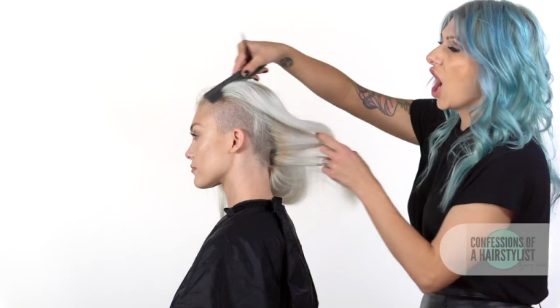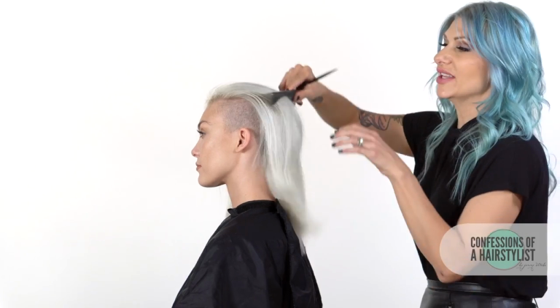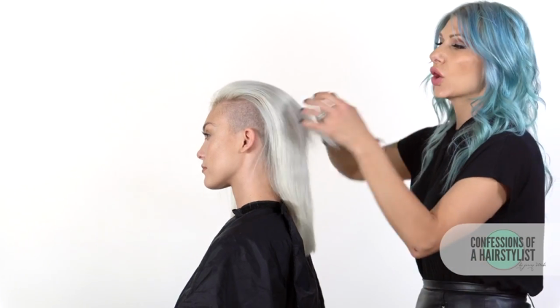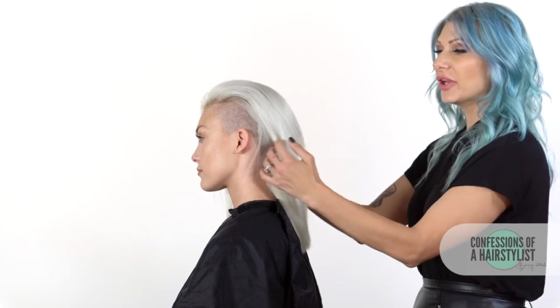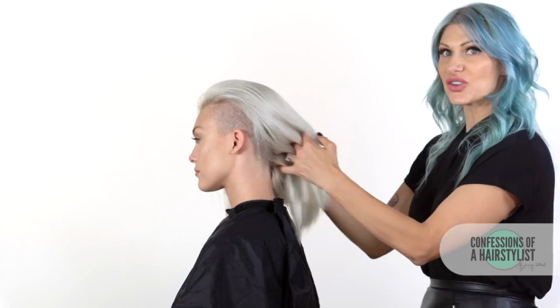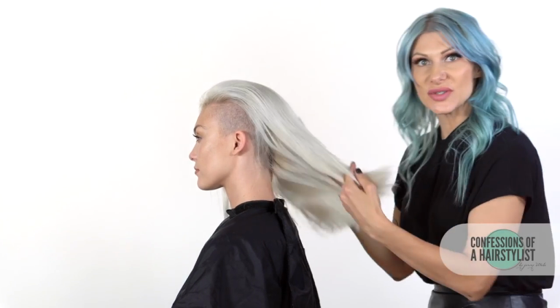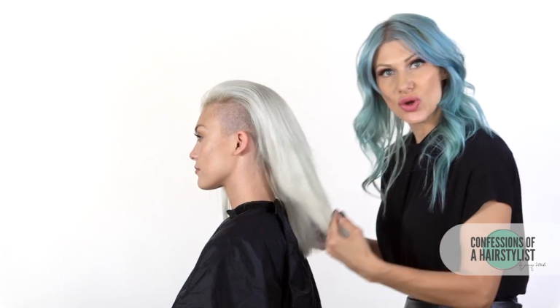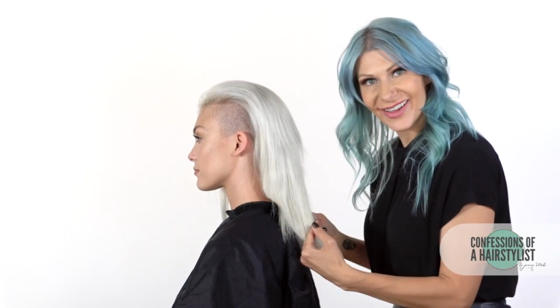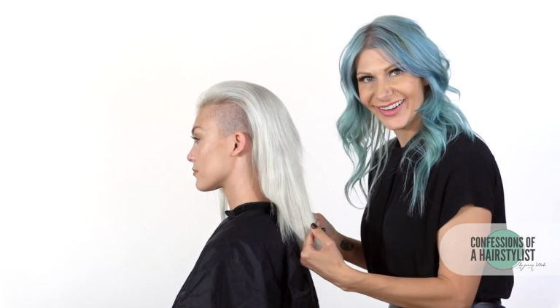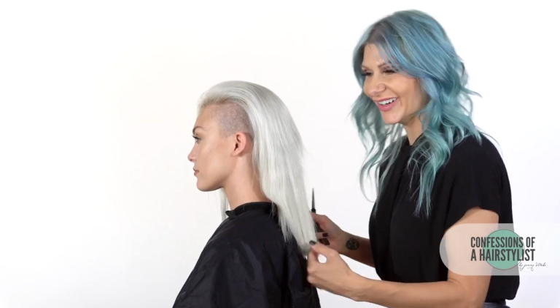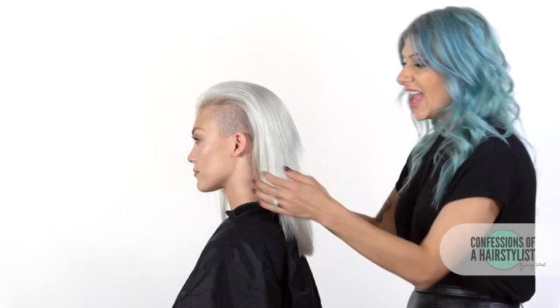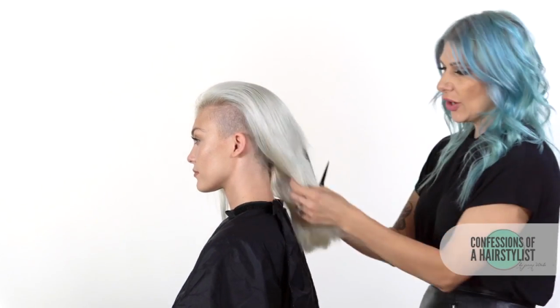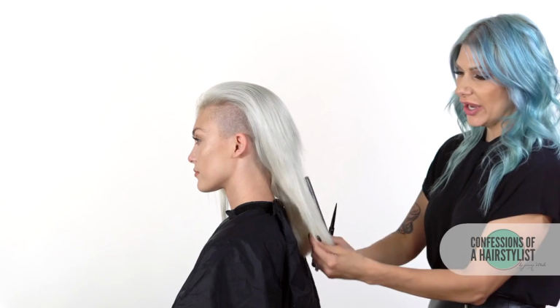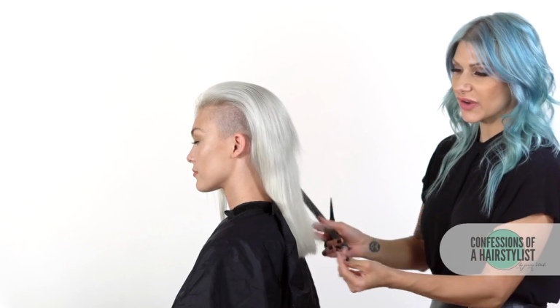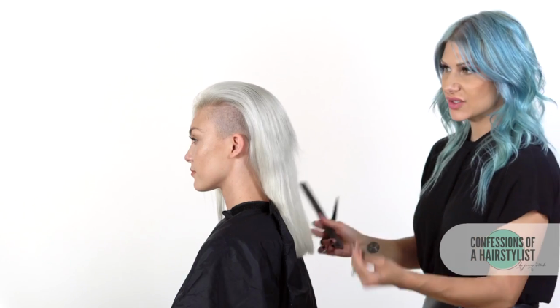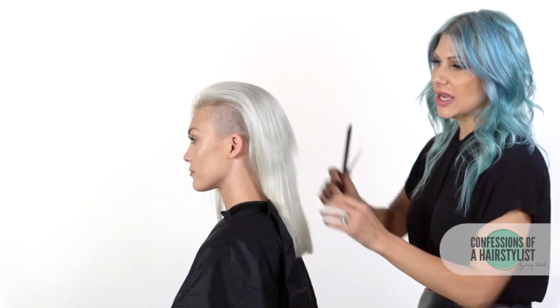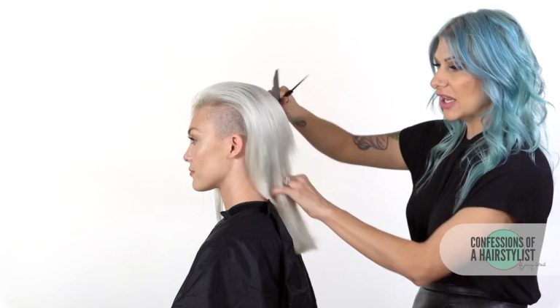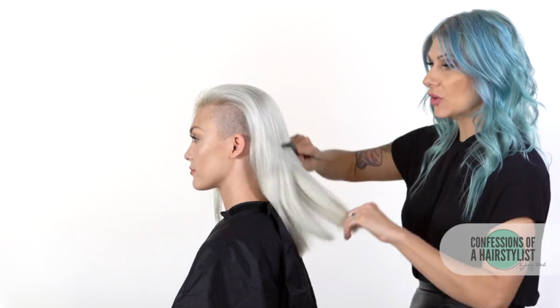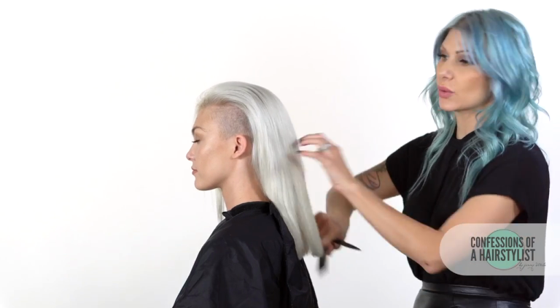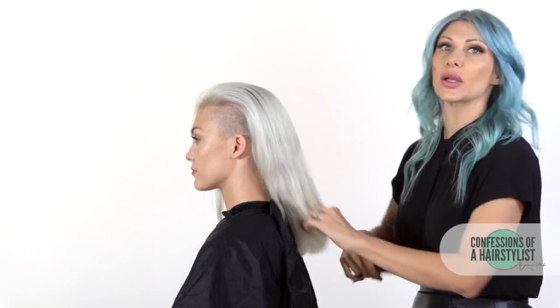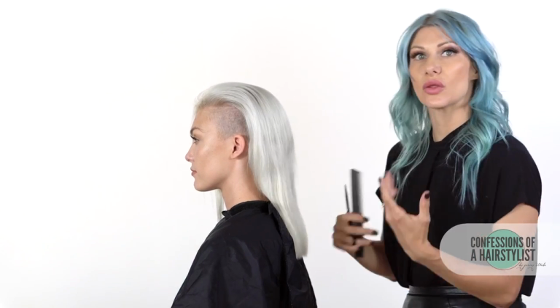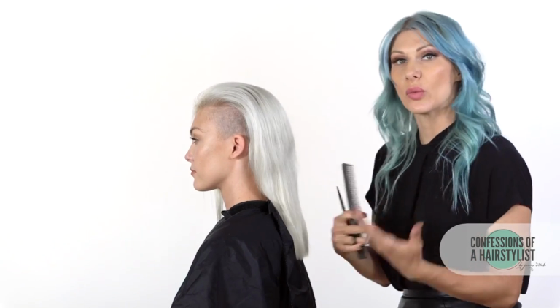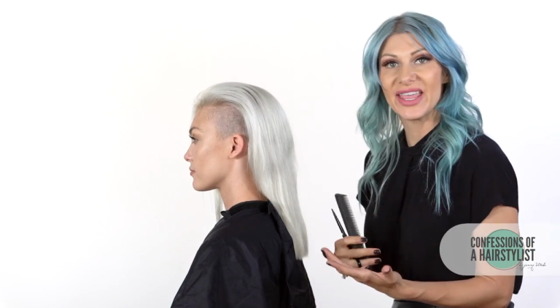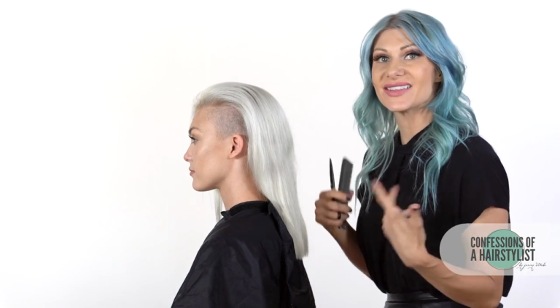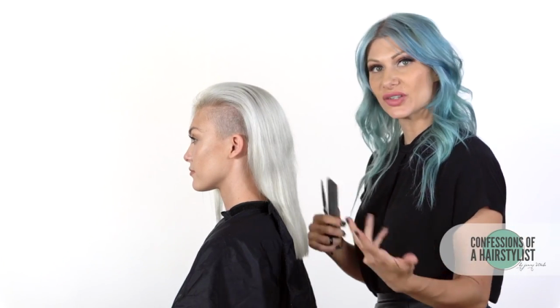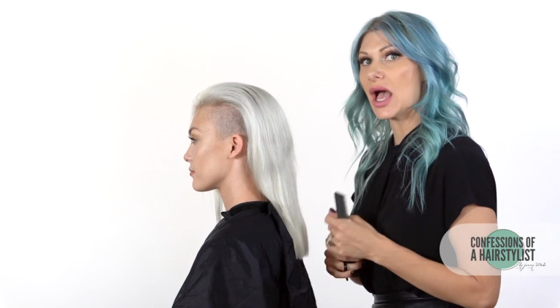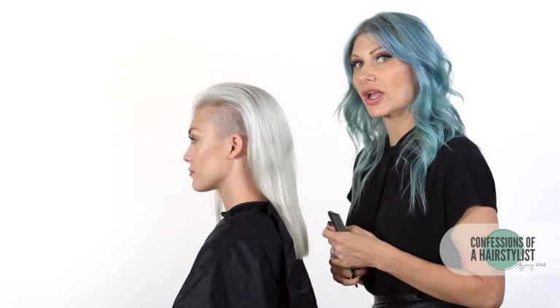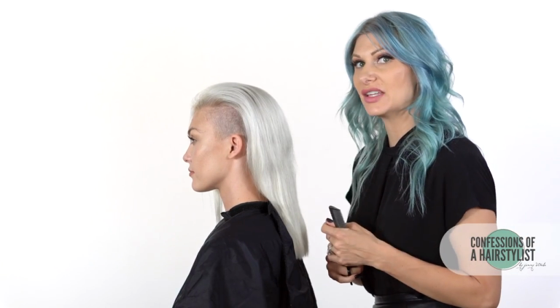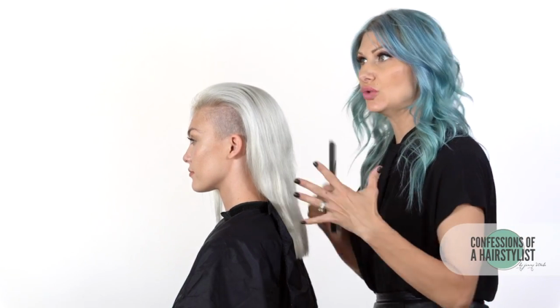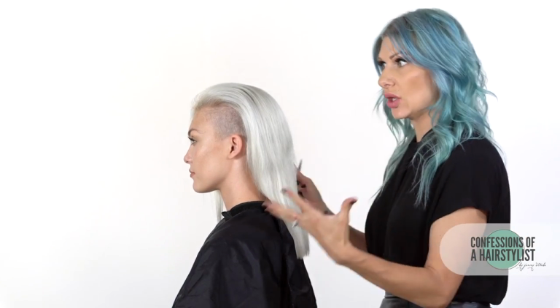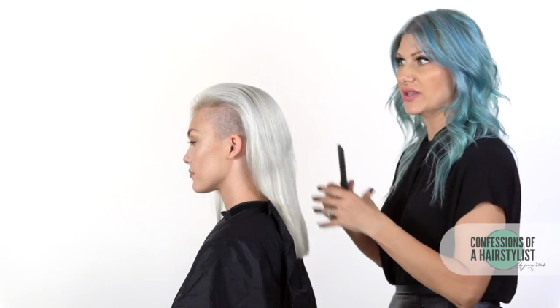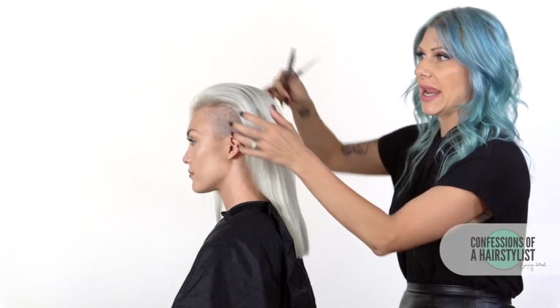I'm going to actually do some dry cutting on her. Her hair is fairly straight, but if you guys are working with hair that's a little bit wavy, I would certainly recommend doing it when it's damp.